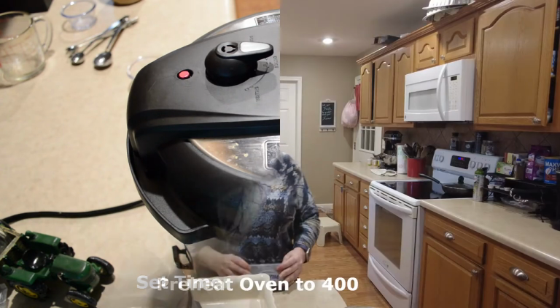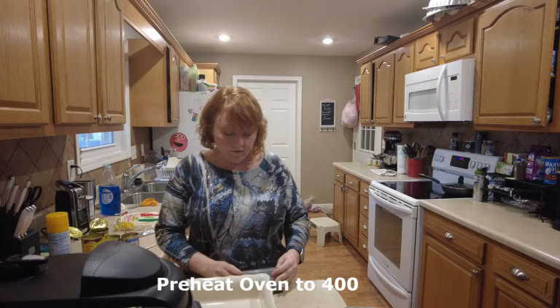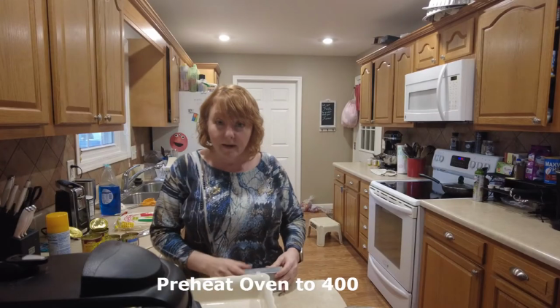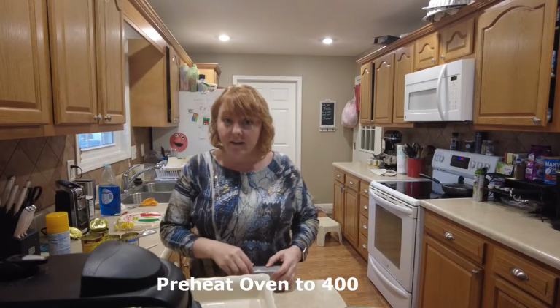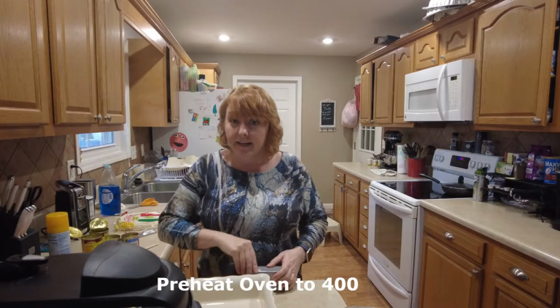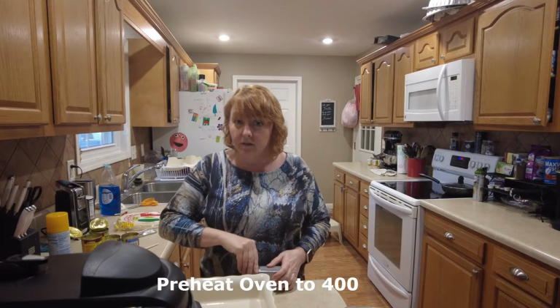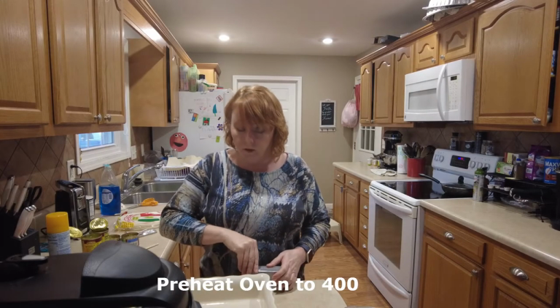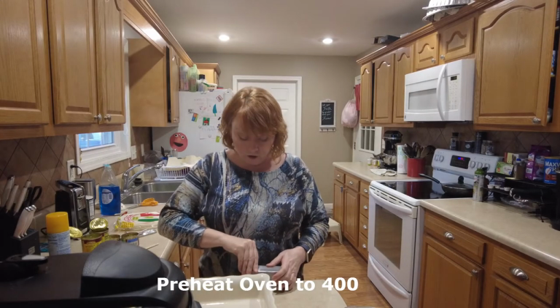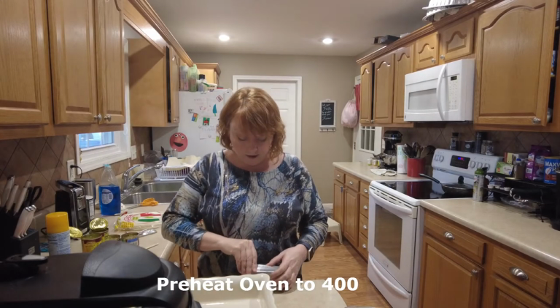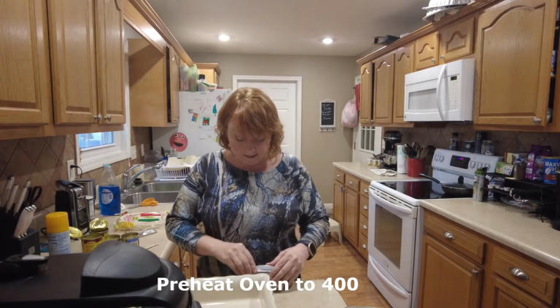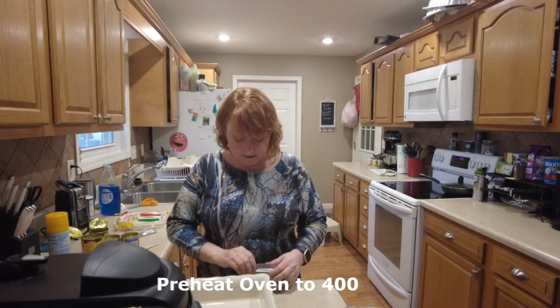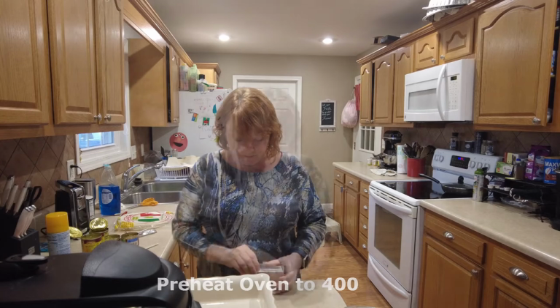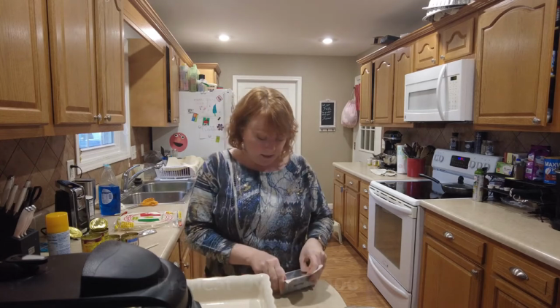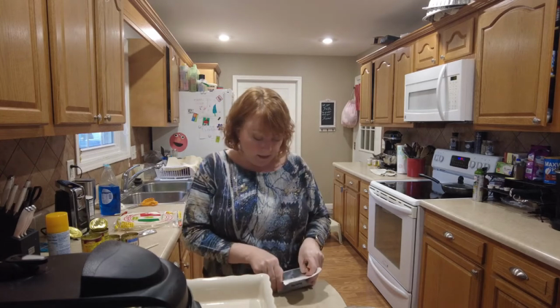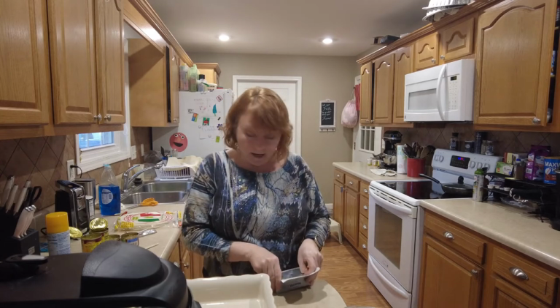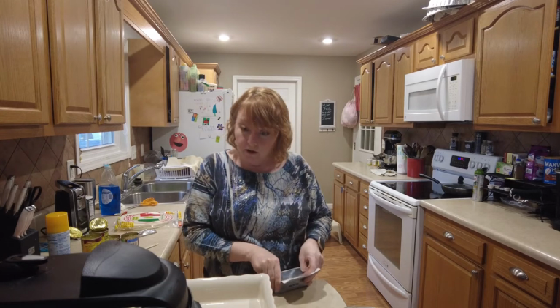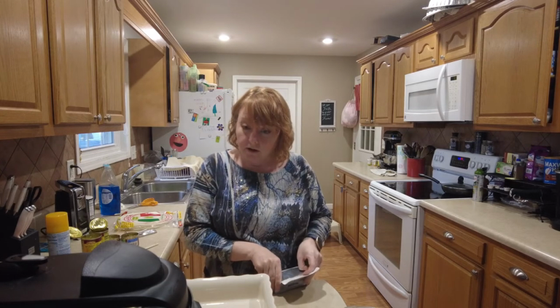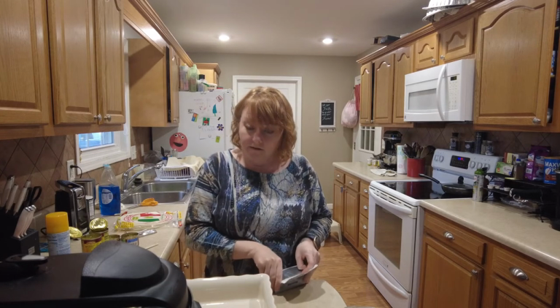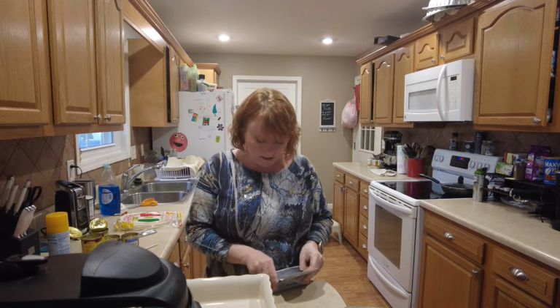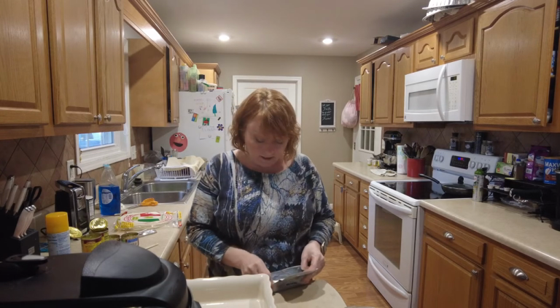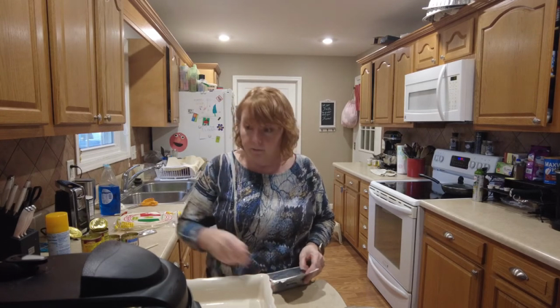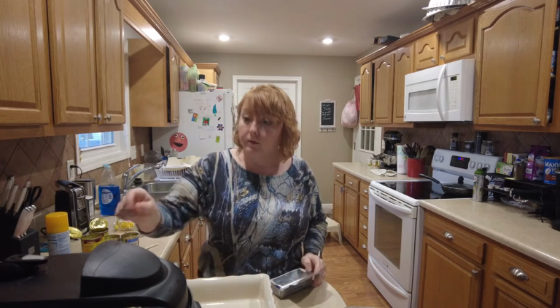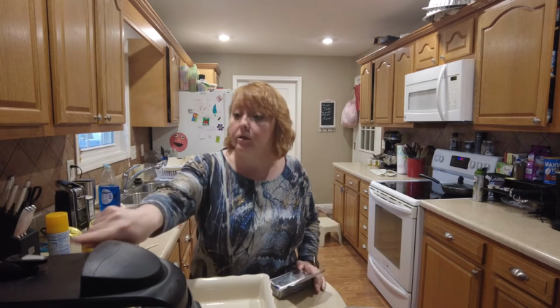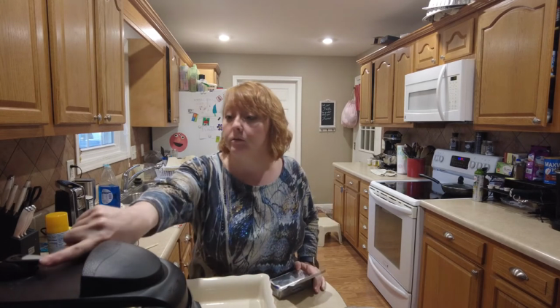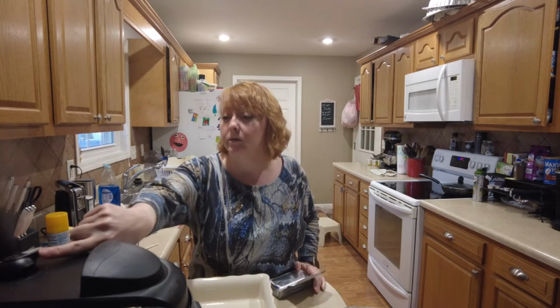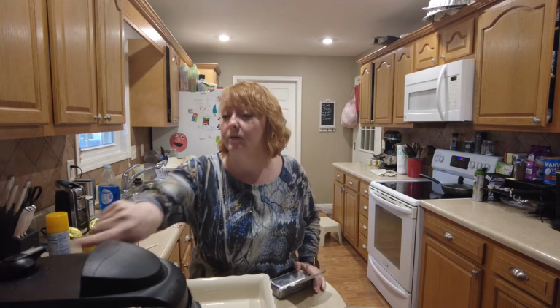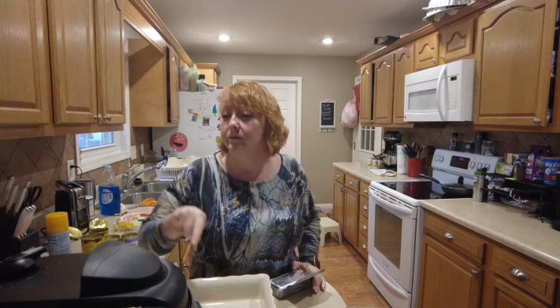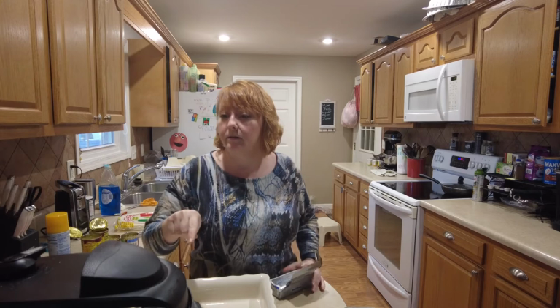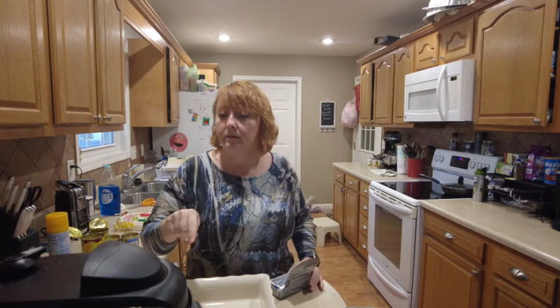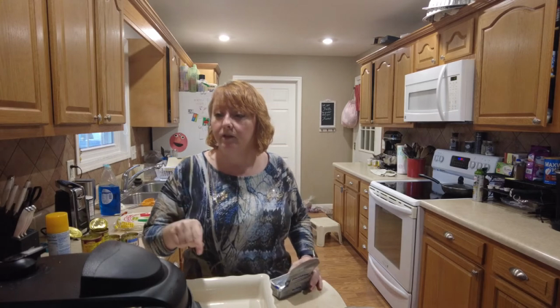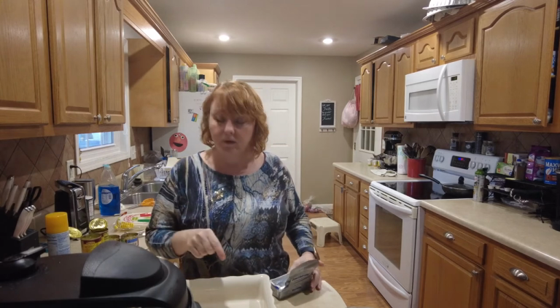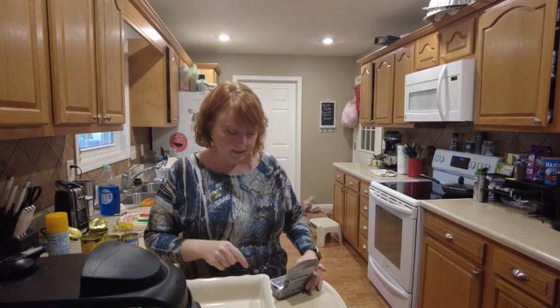I've got my oven heating to 400 degrees. The timer has gone off on this and I'm going to finish the reset.